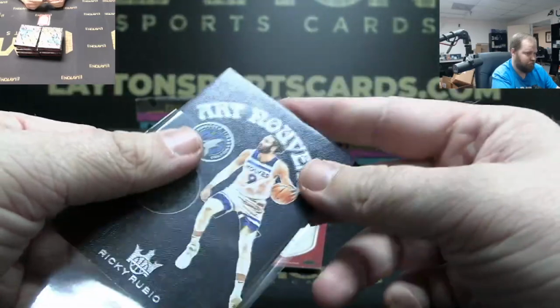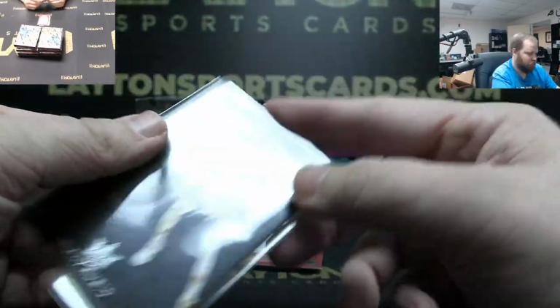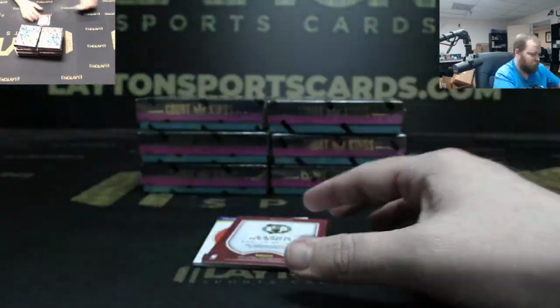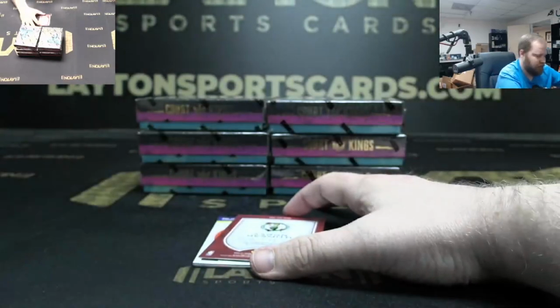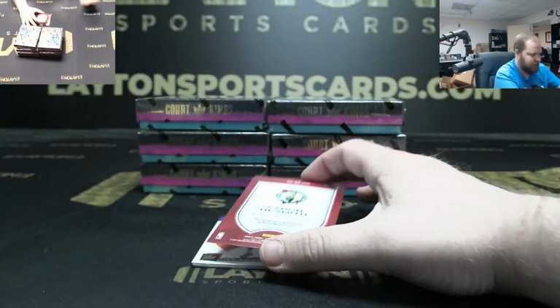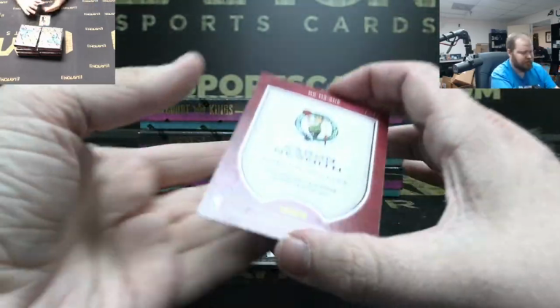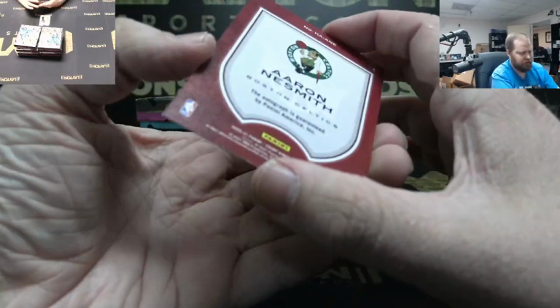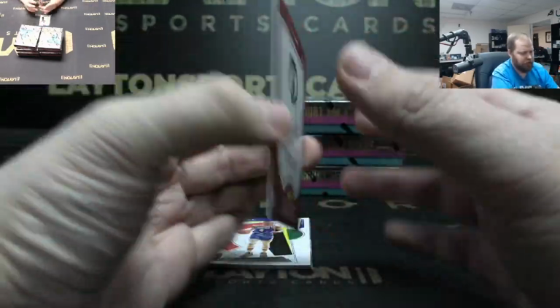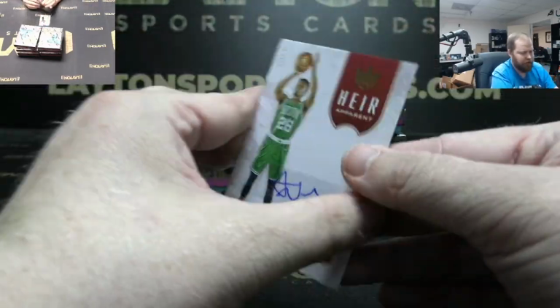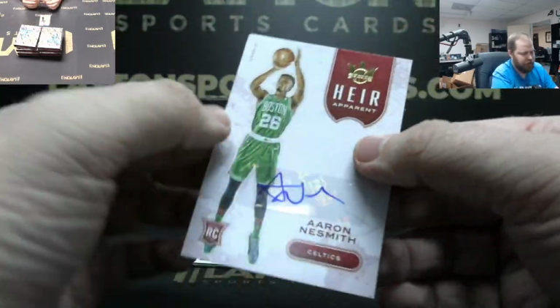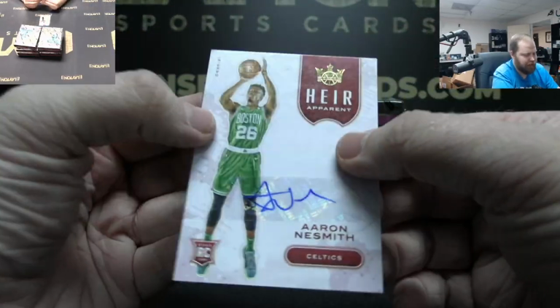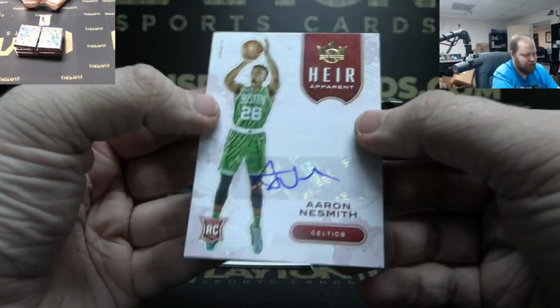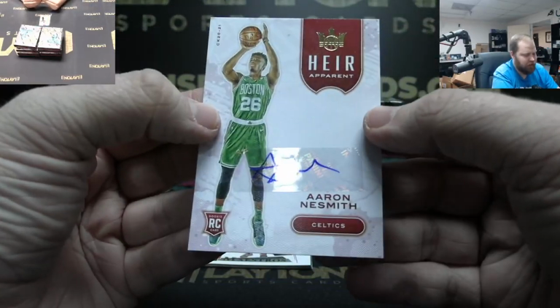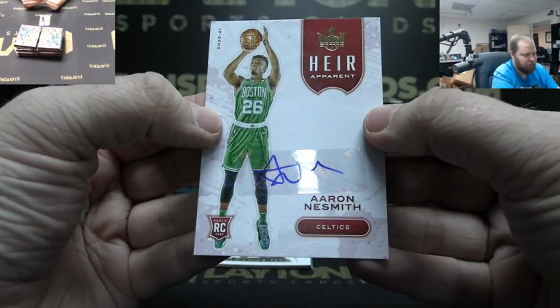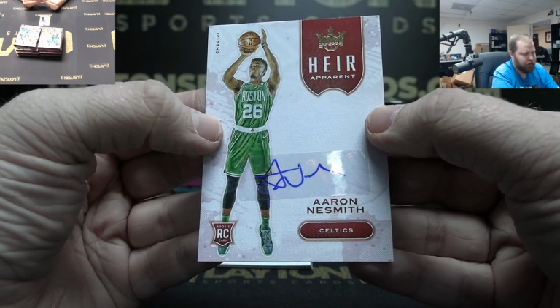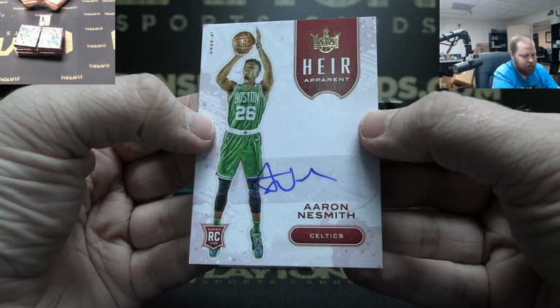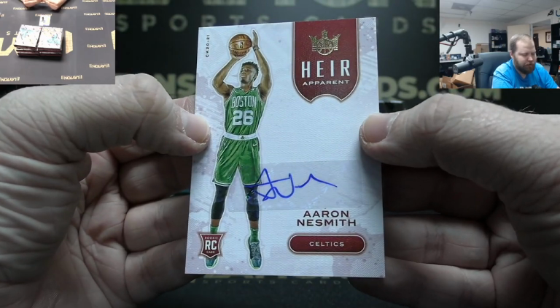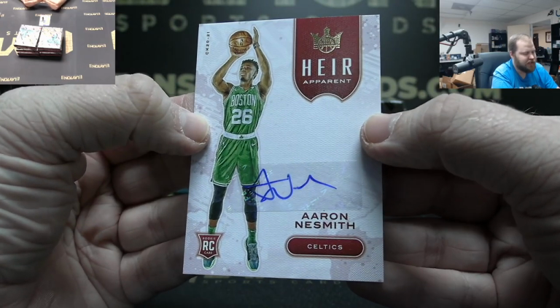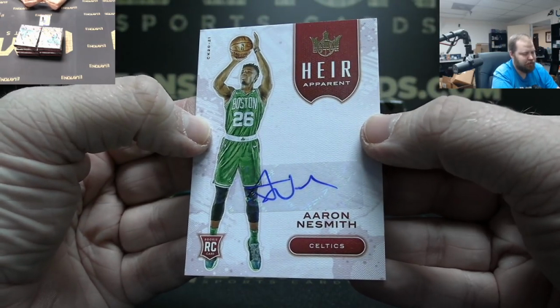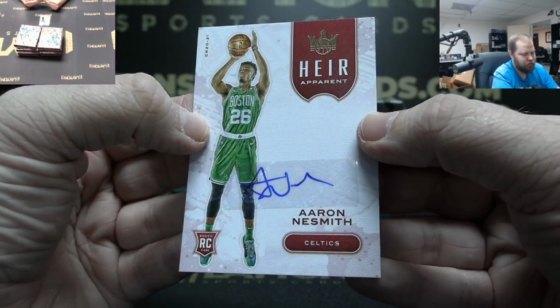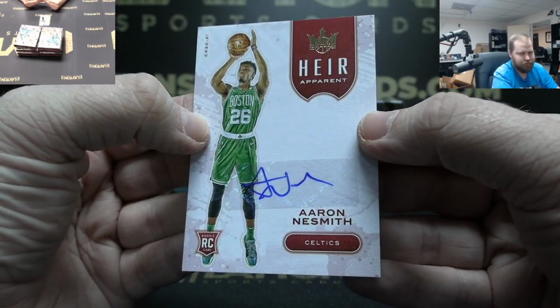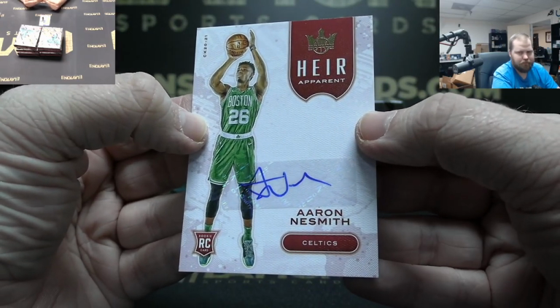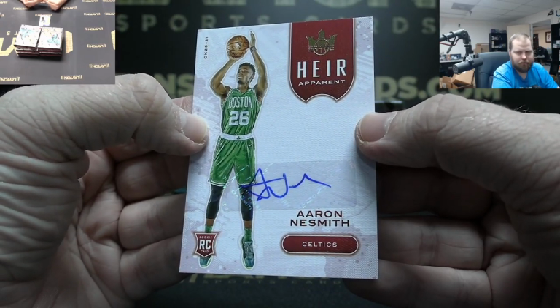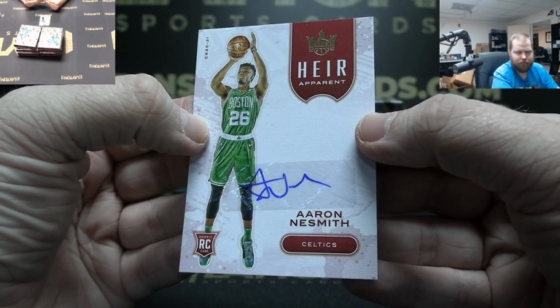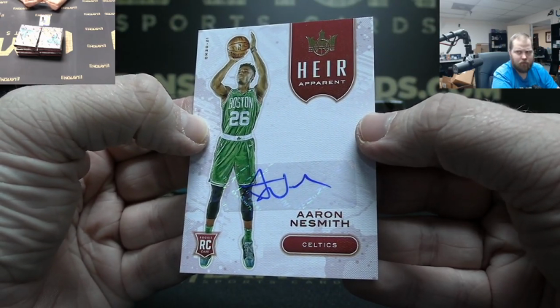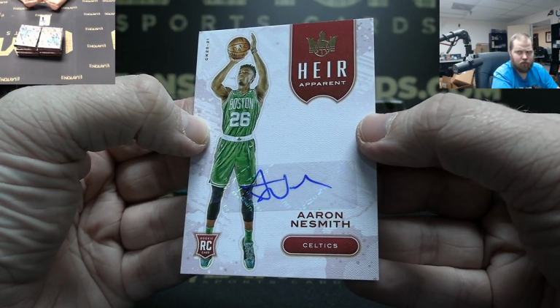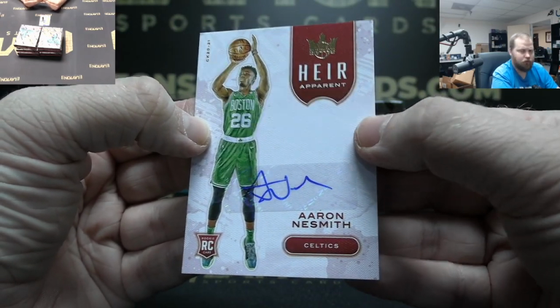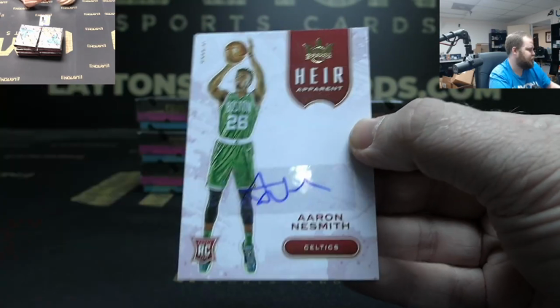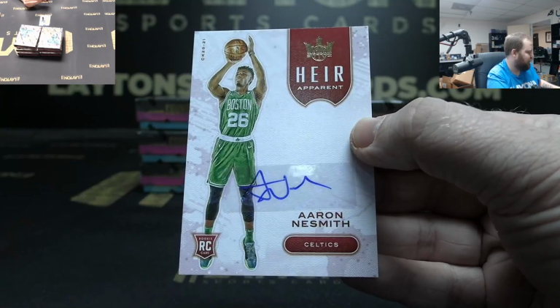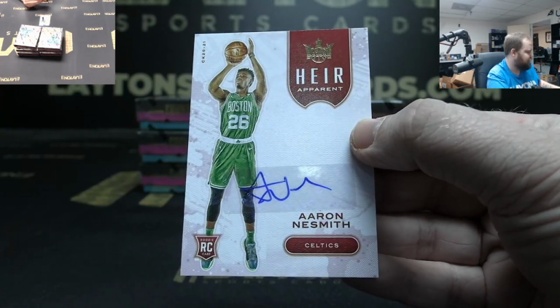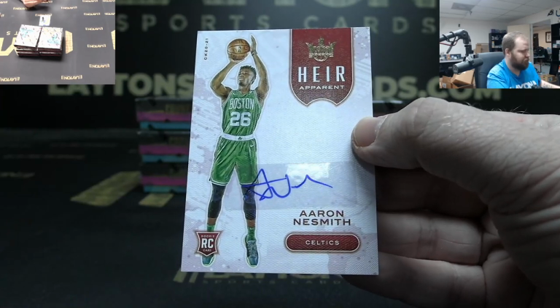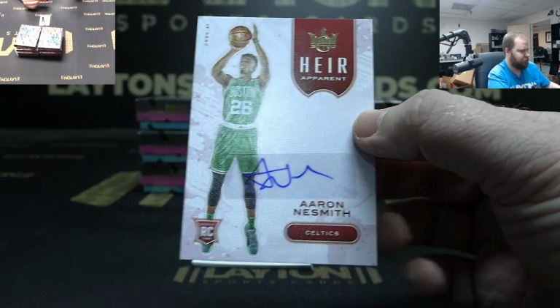And Celtics auto to 99 Air Apparent — Aaron Nesmith rookie auto, Celtics.